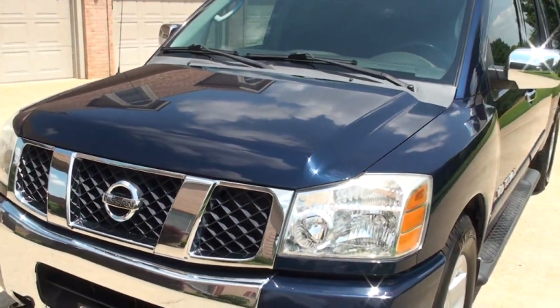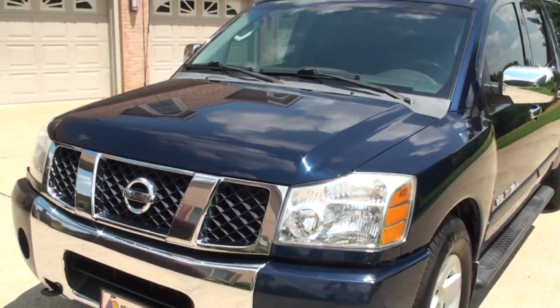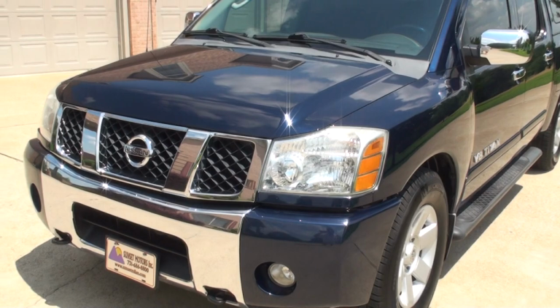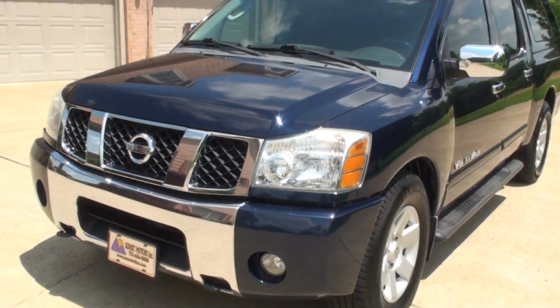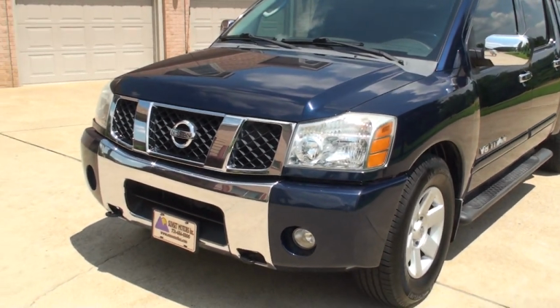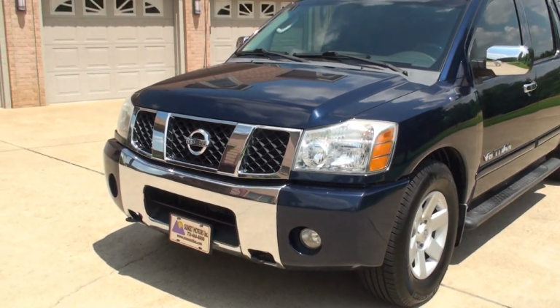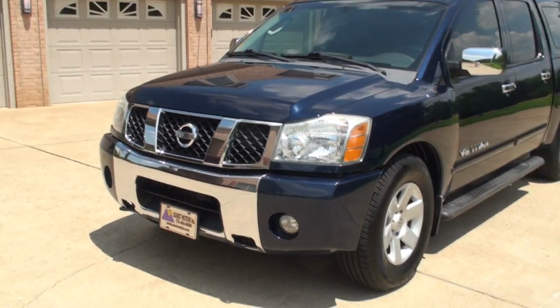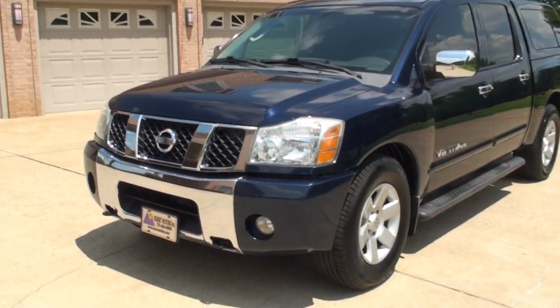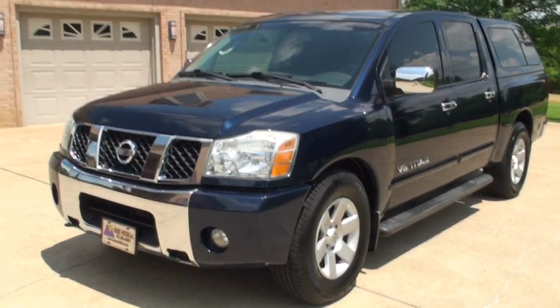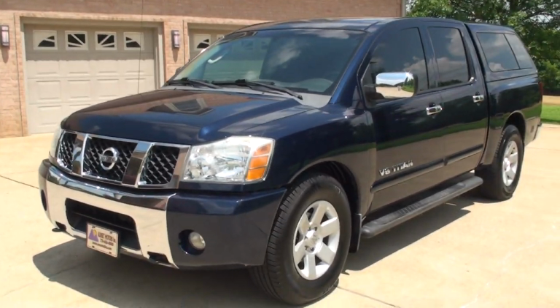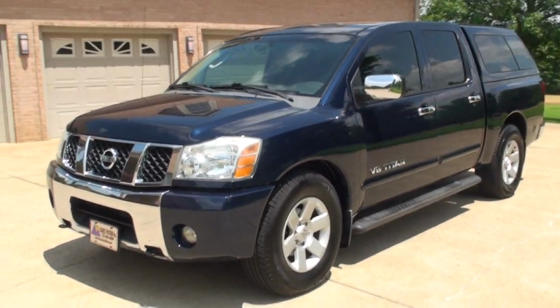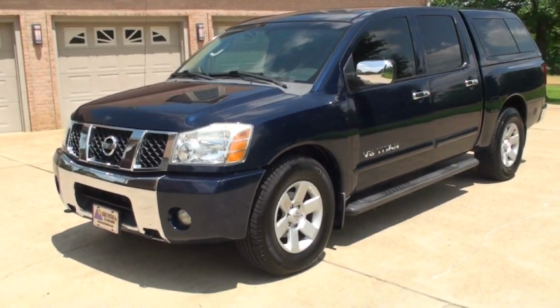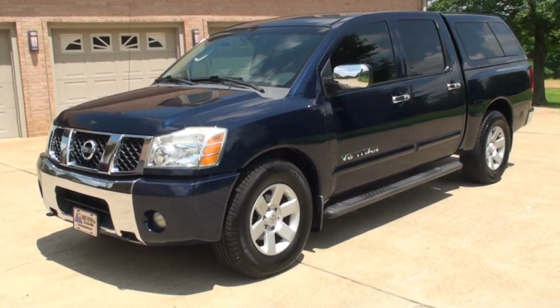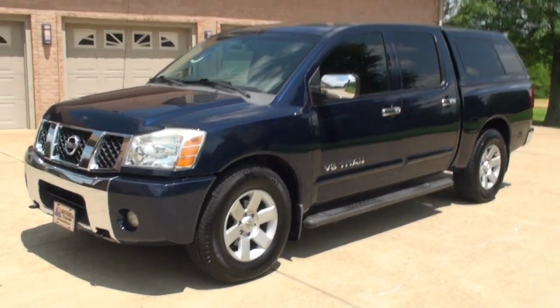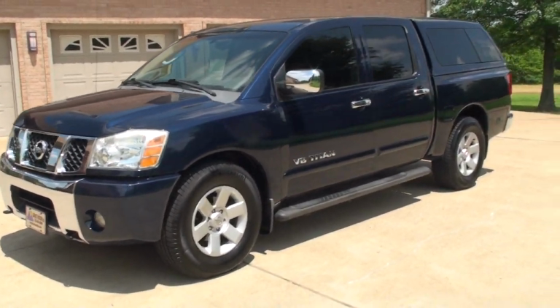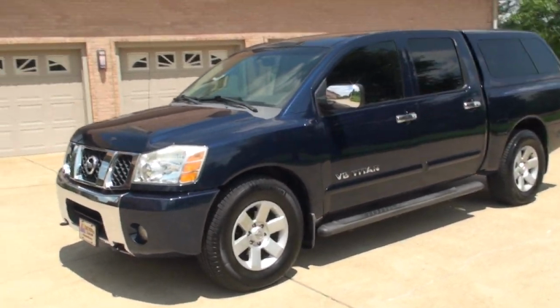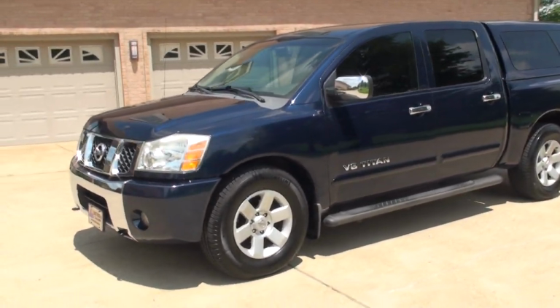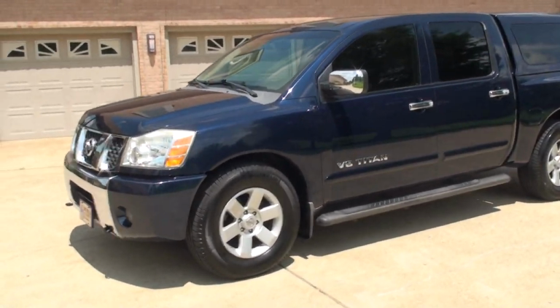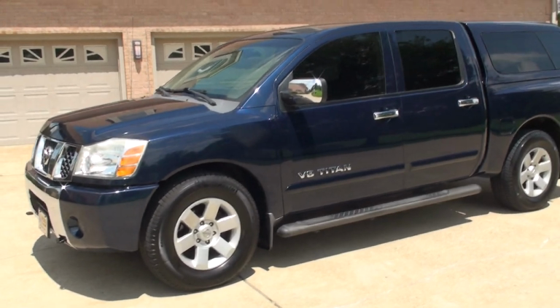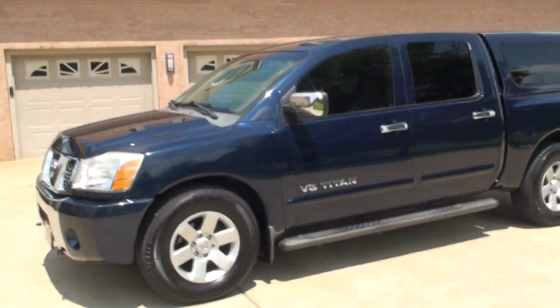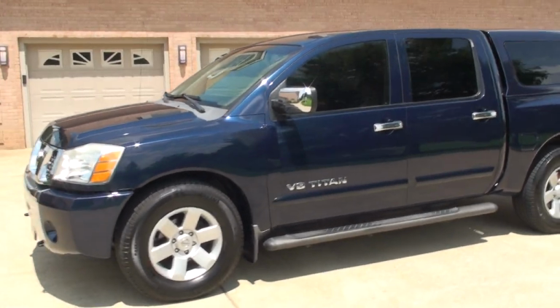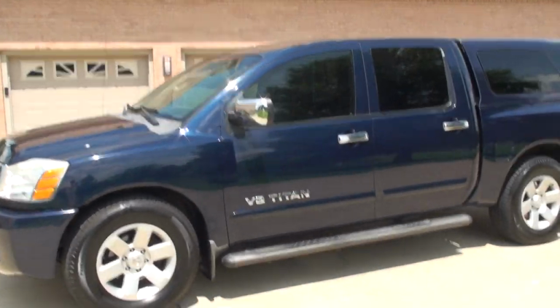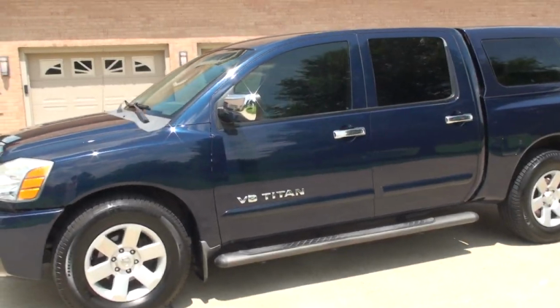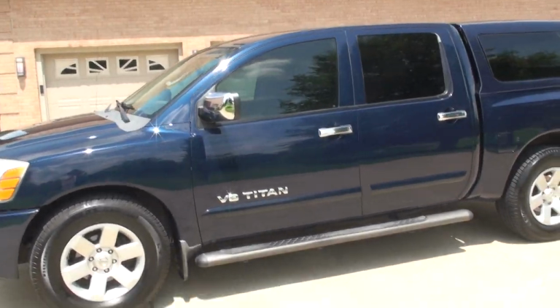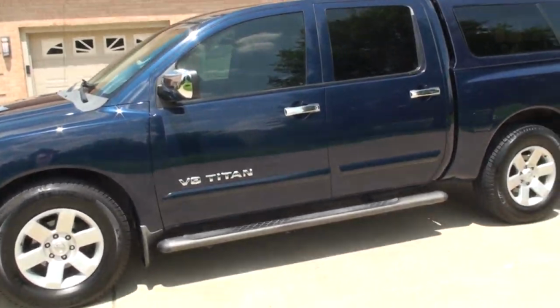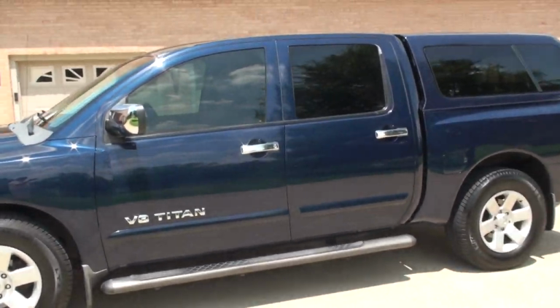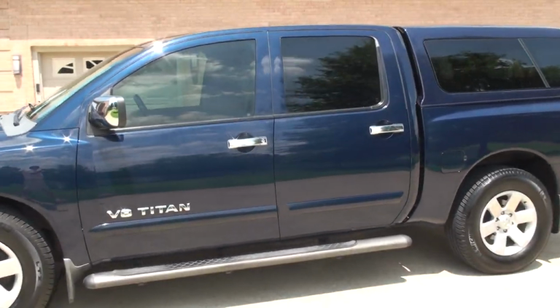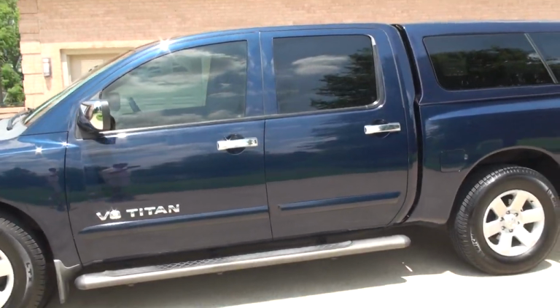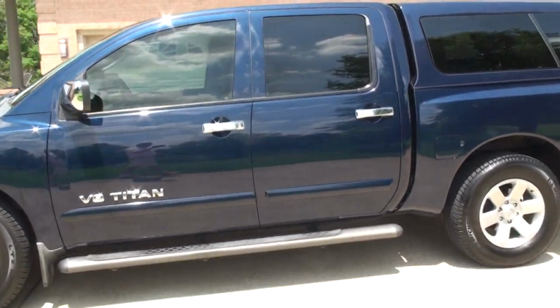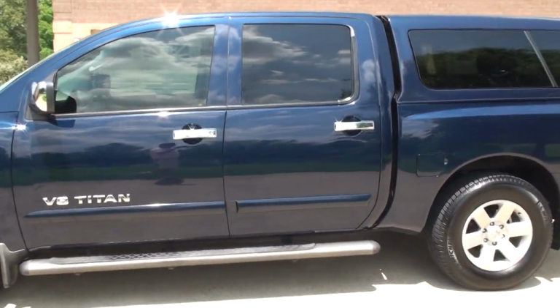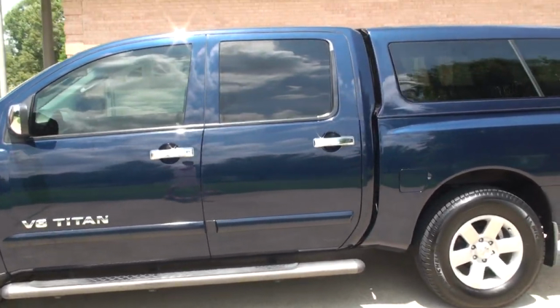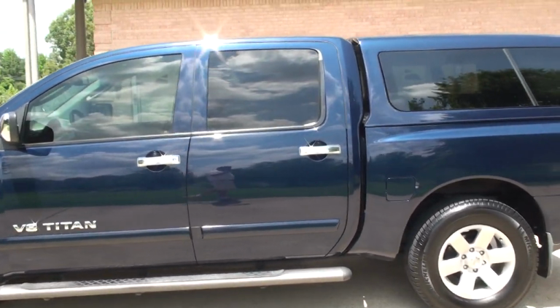If you're looking for a nice full size truck at an affordable price, this is it. We do have very competitive financing available with low interest and good terms.